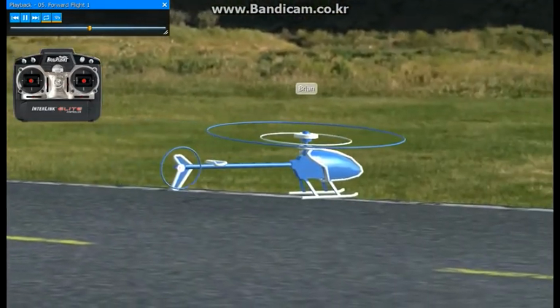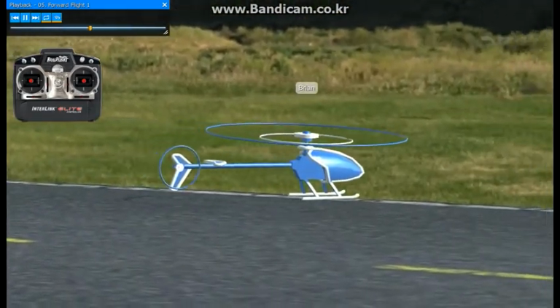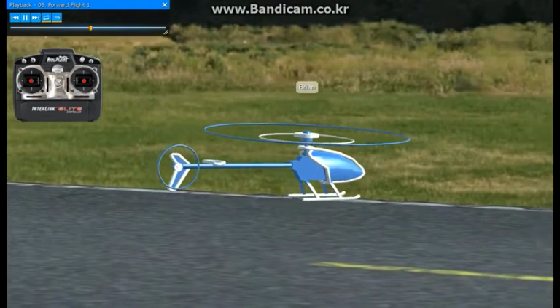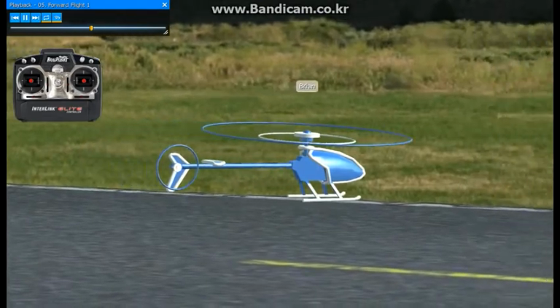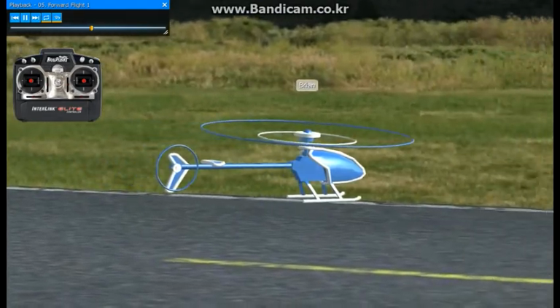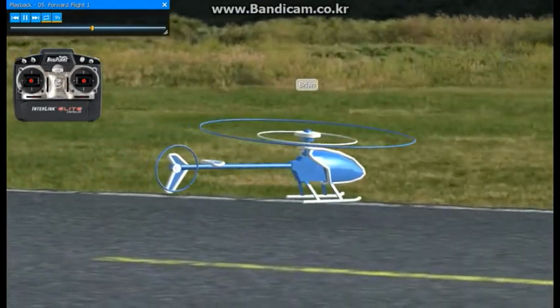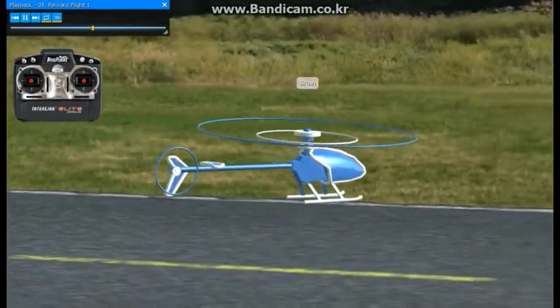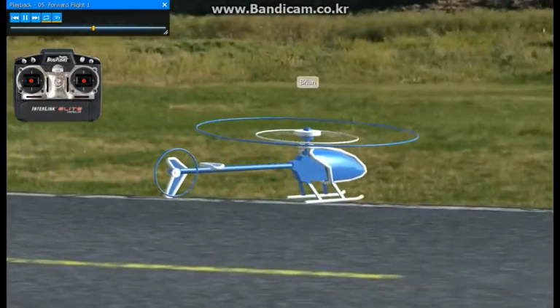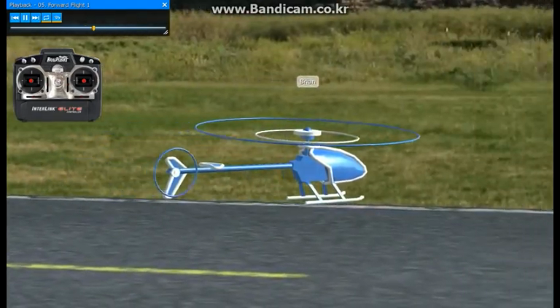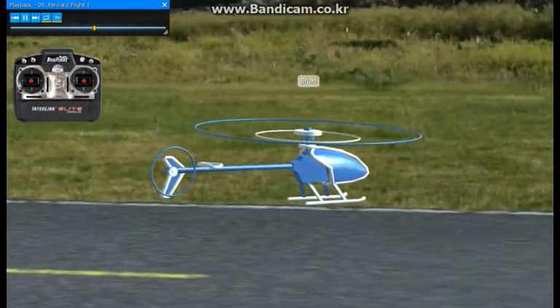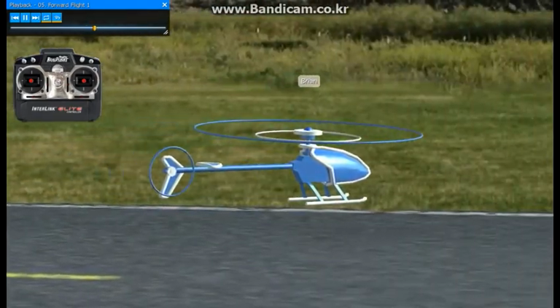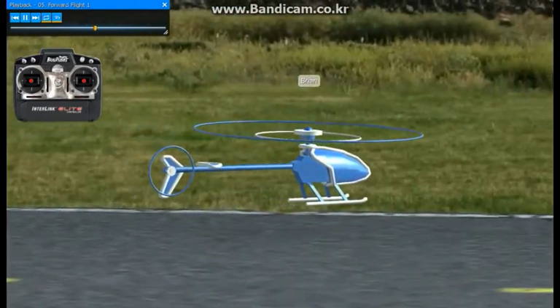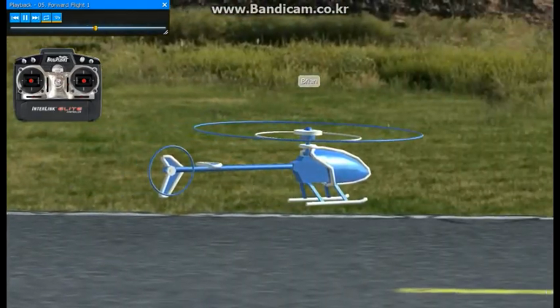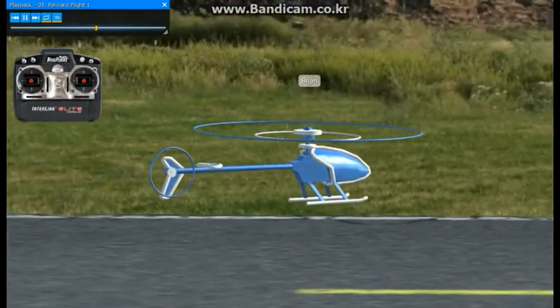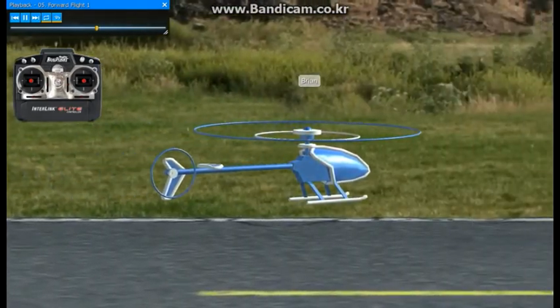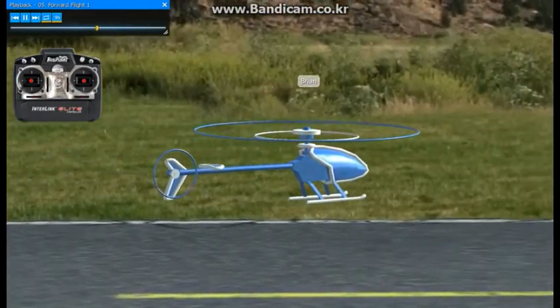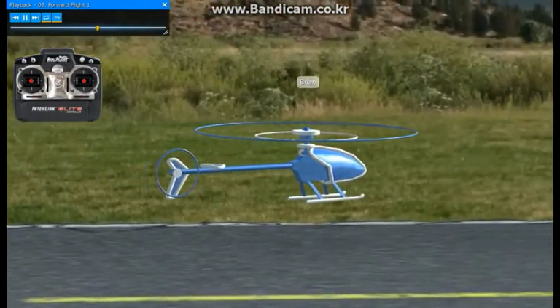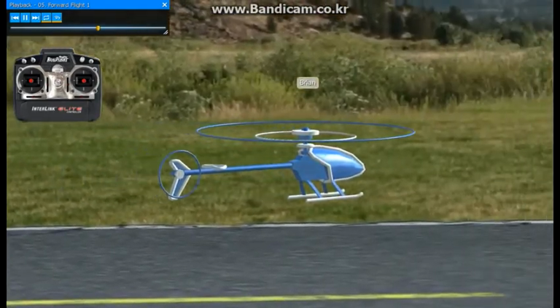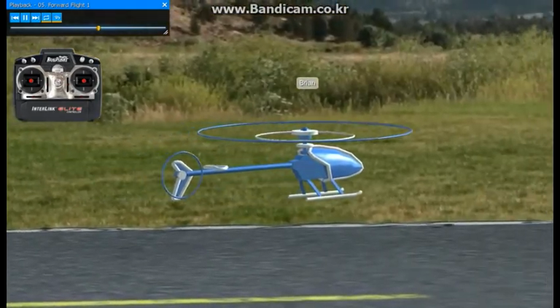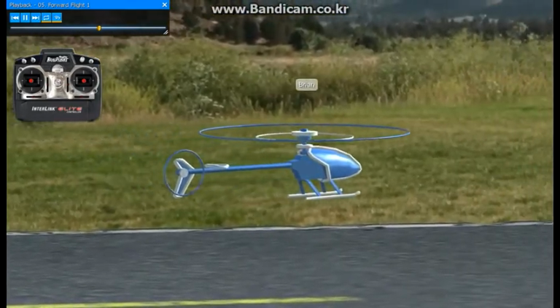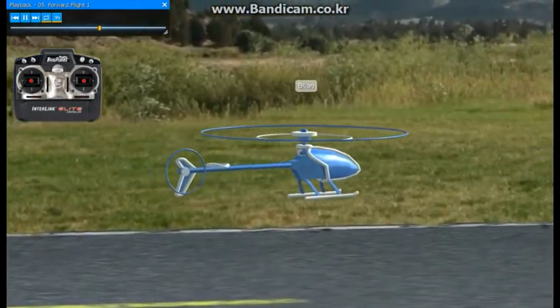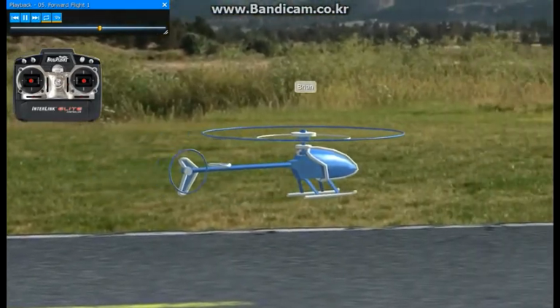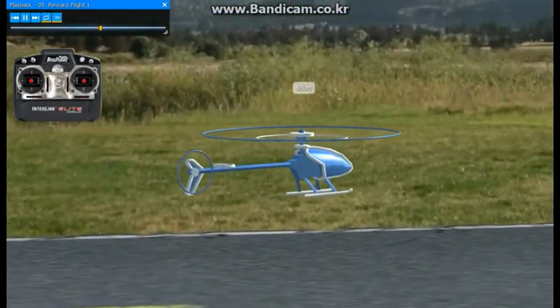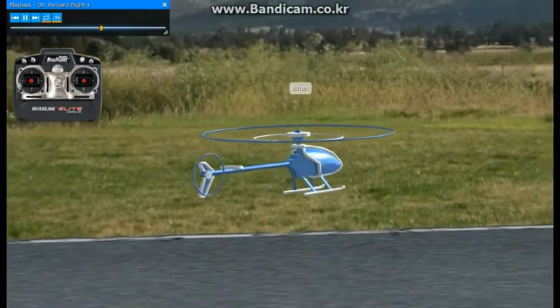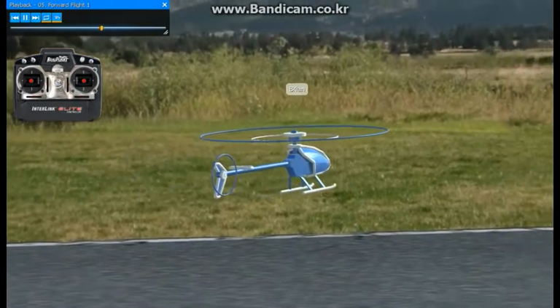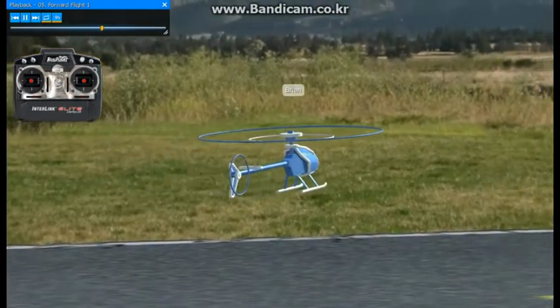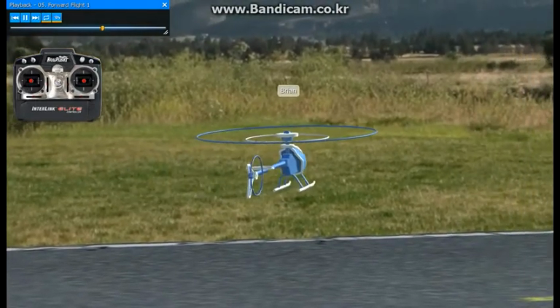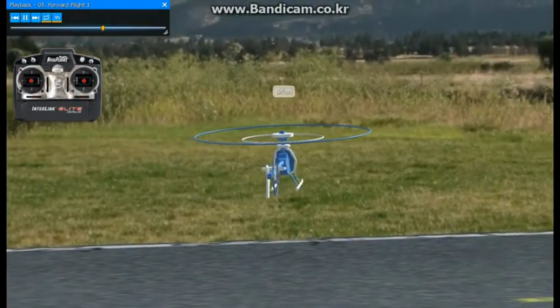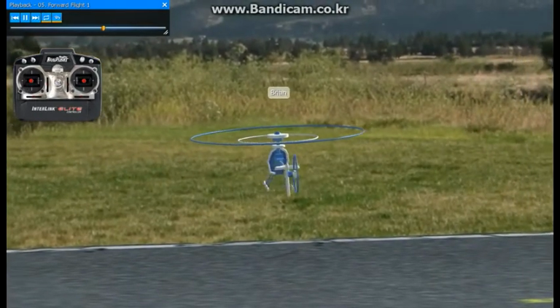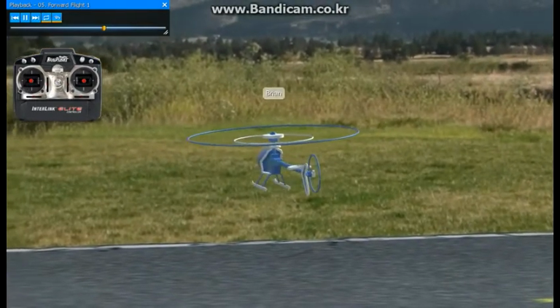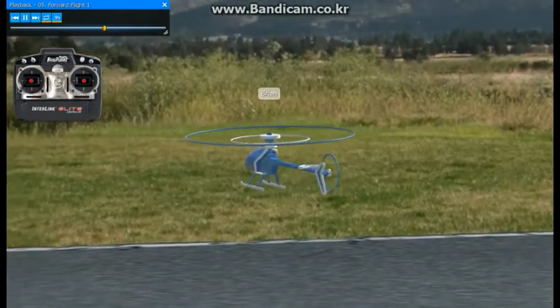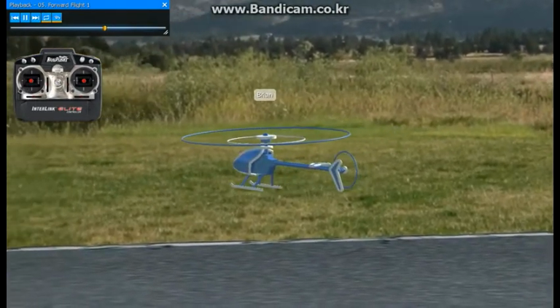As you get more and more comfortable with this, you'll find yourself moving out farther and farther and faster and faster. That's alright — just take your time doing it.